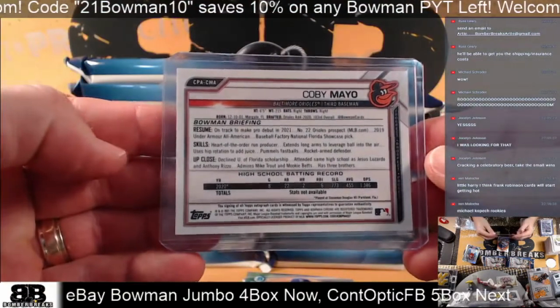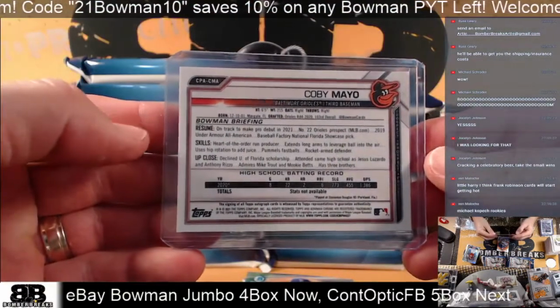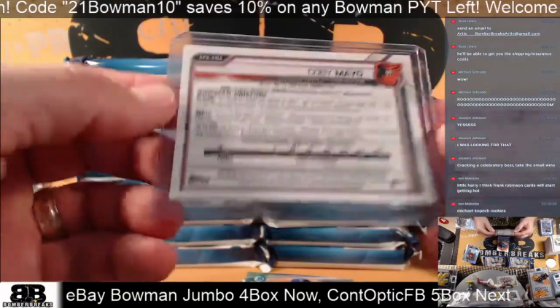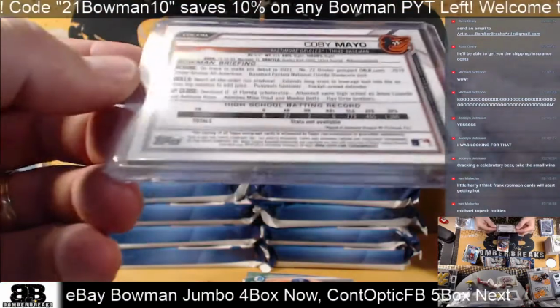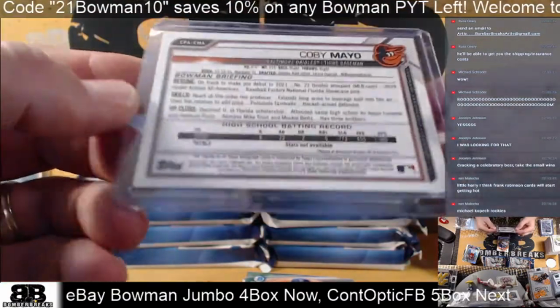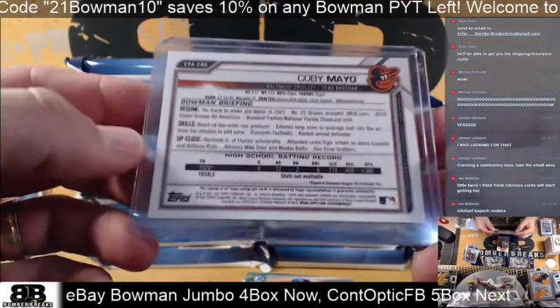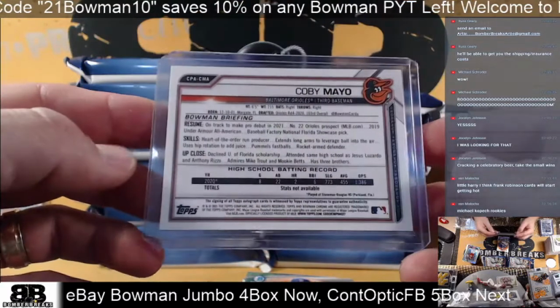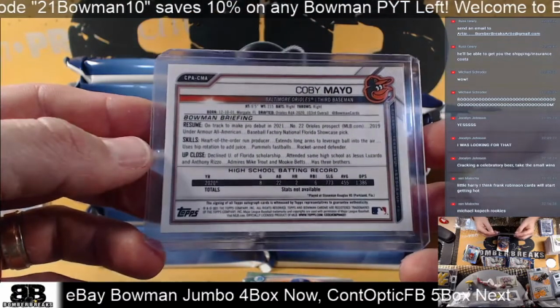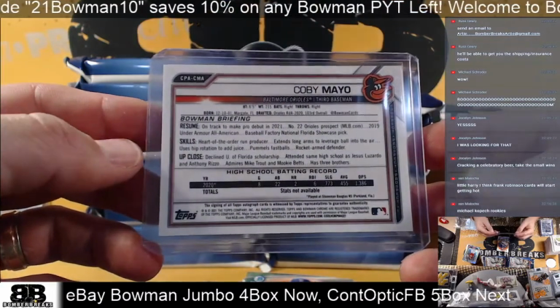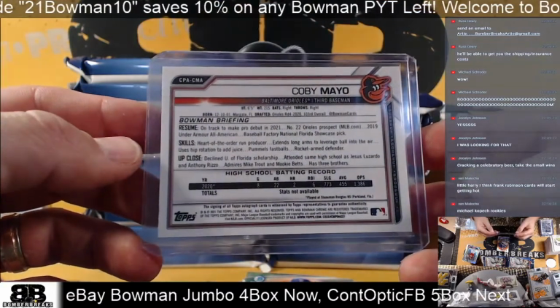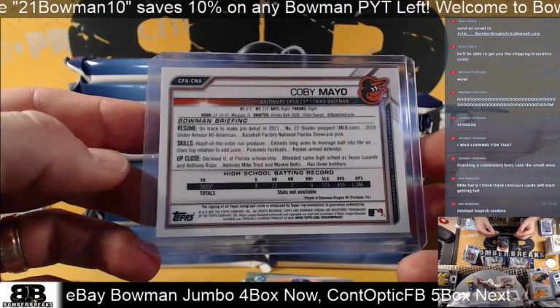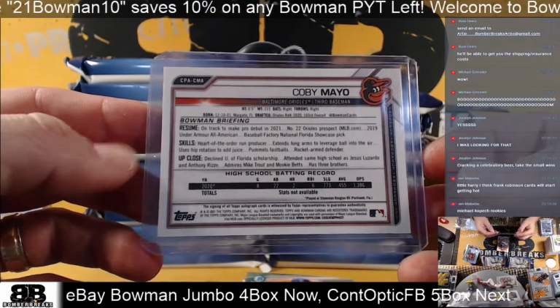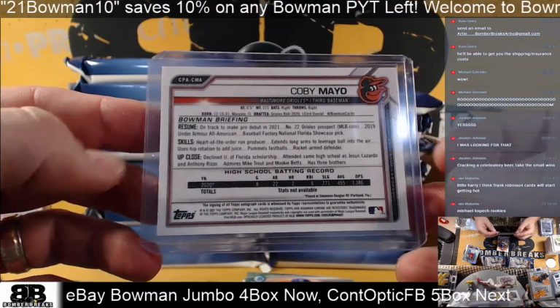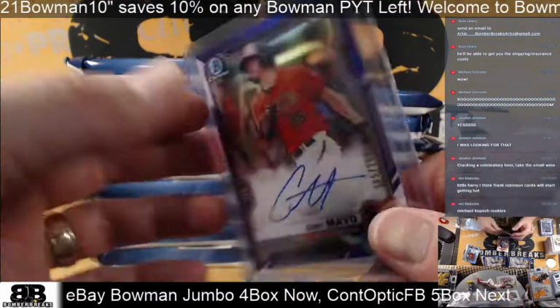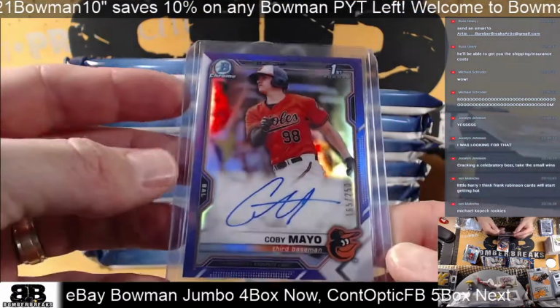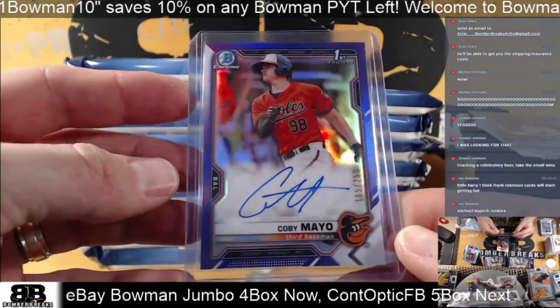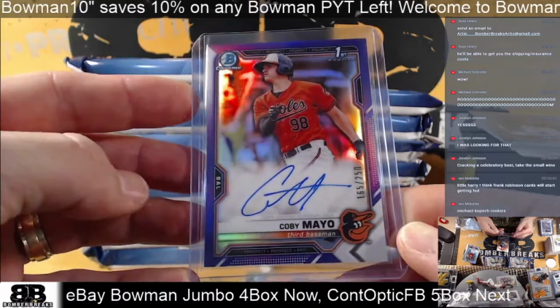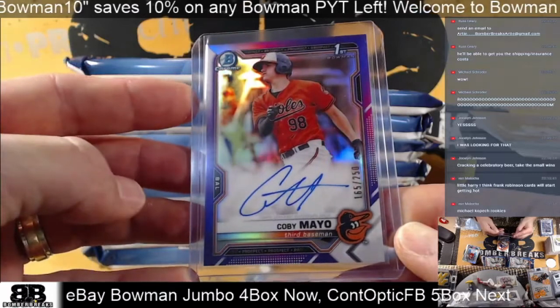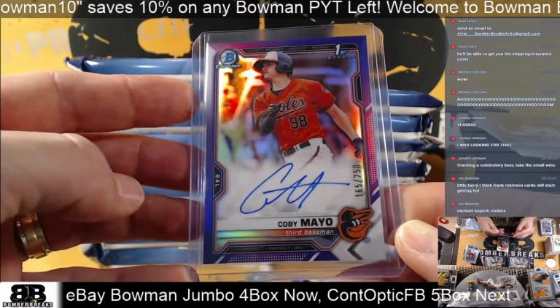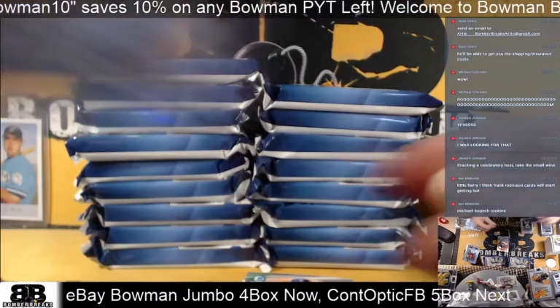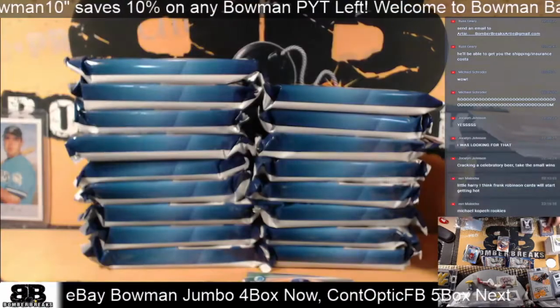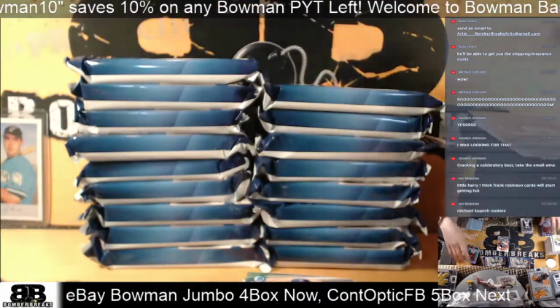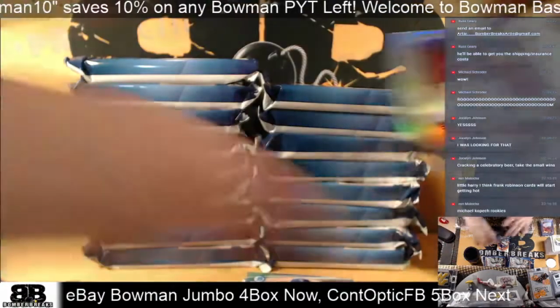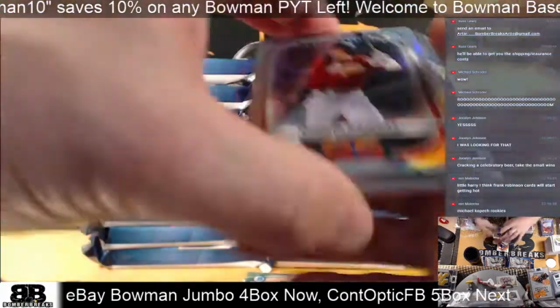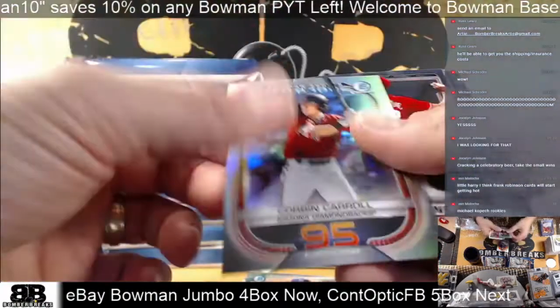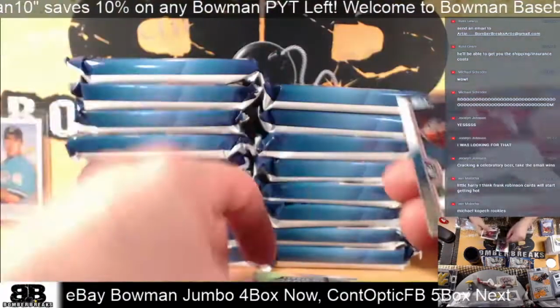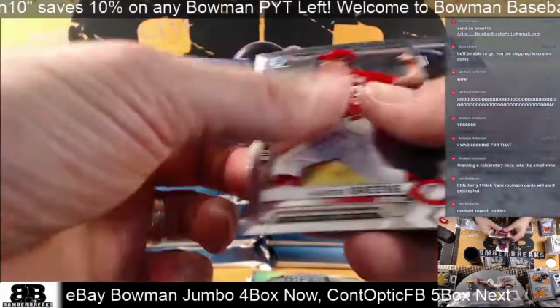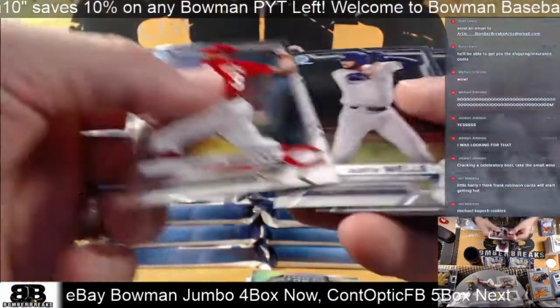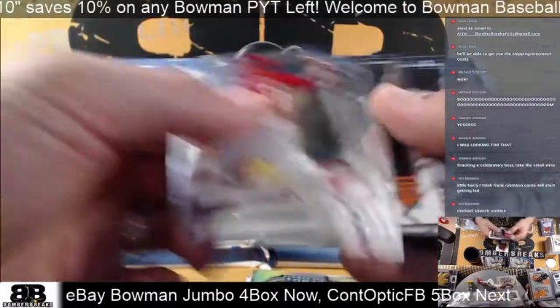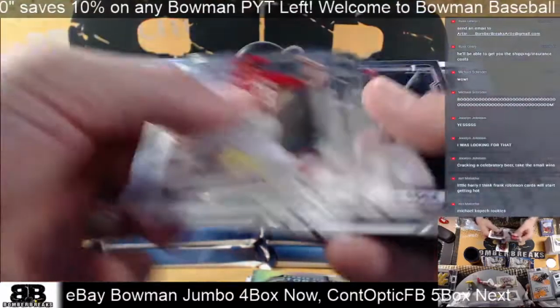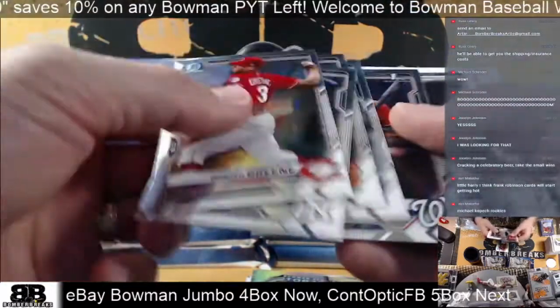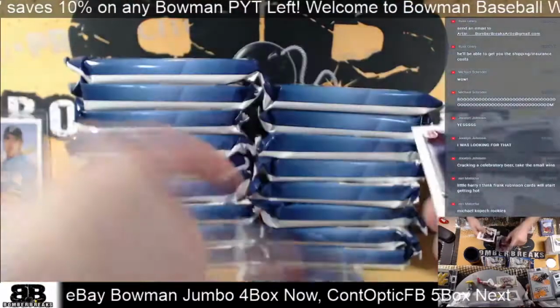Kobe is a third baseman prospect in the Orioles organization. Carol, Green, Wells, Rainbow Saucerosa.